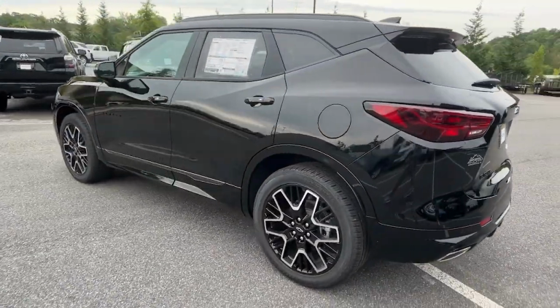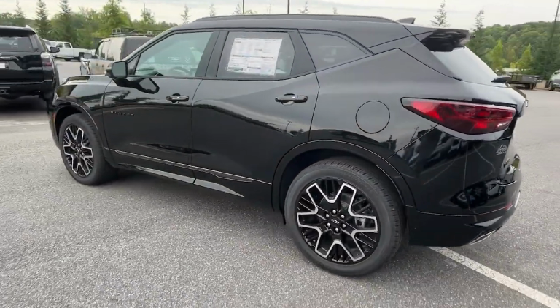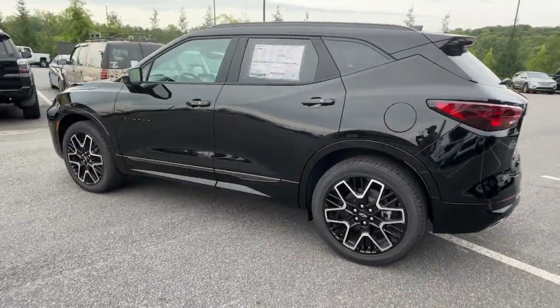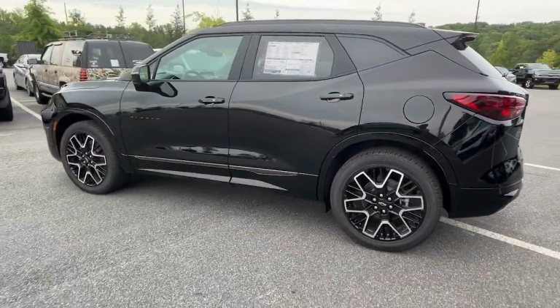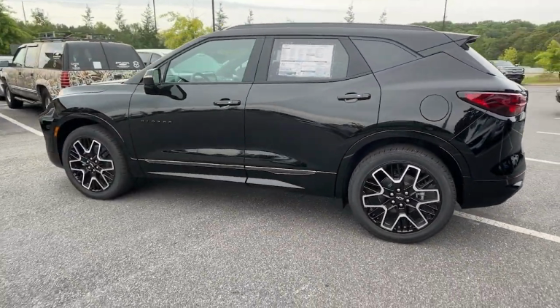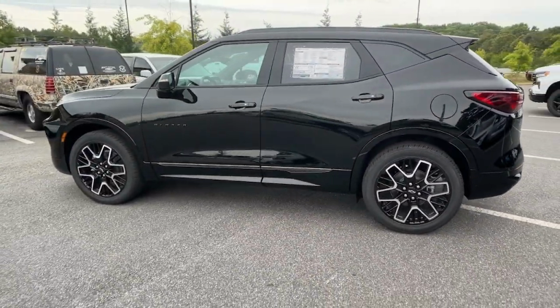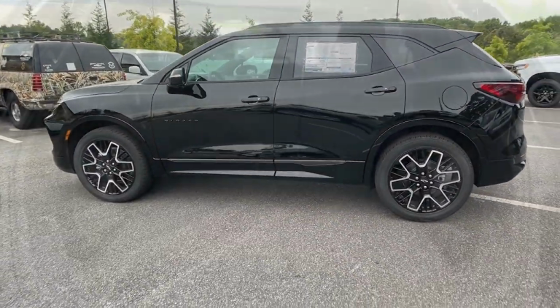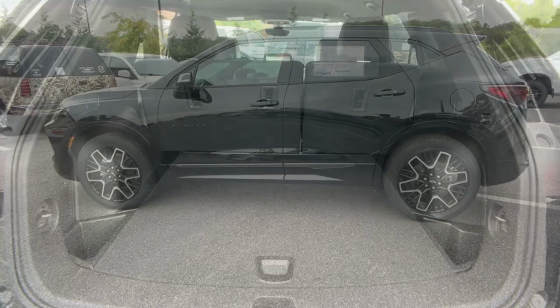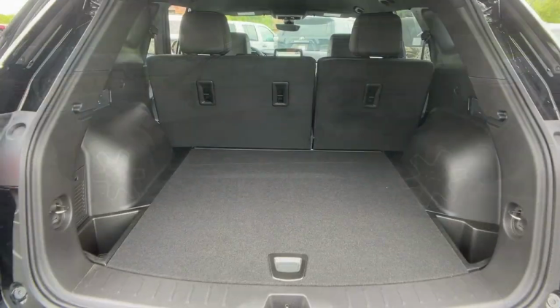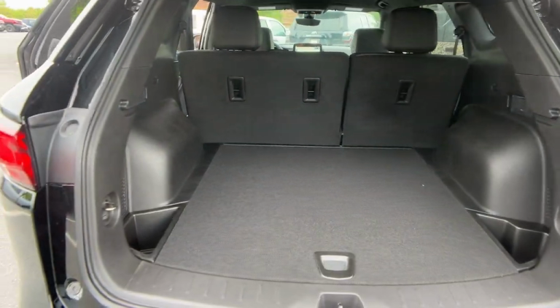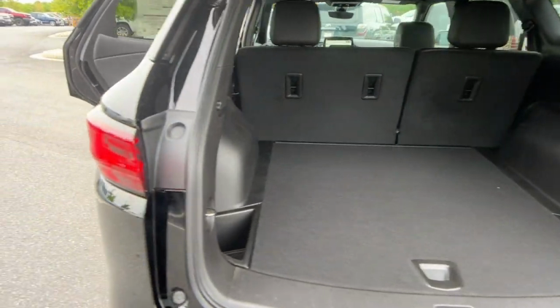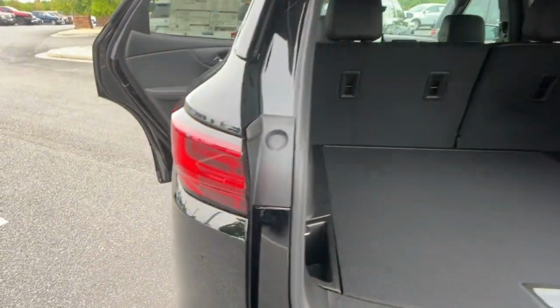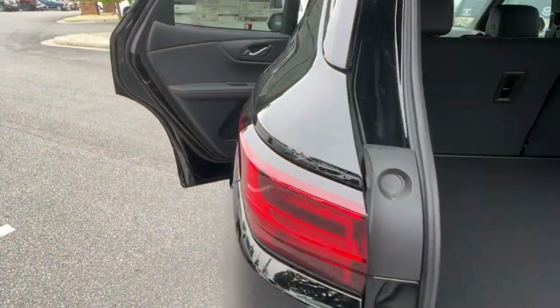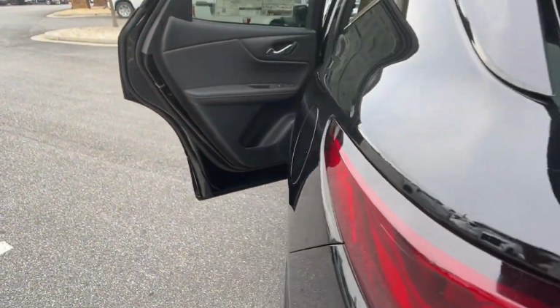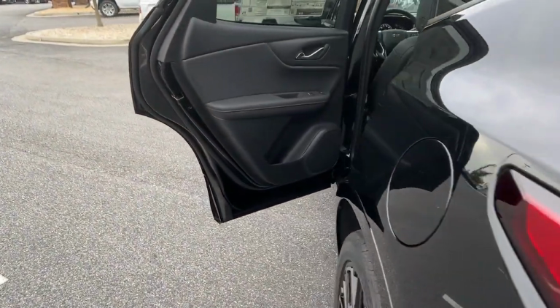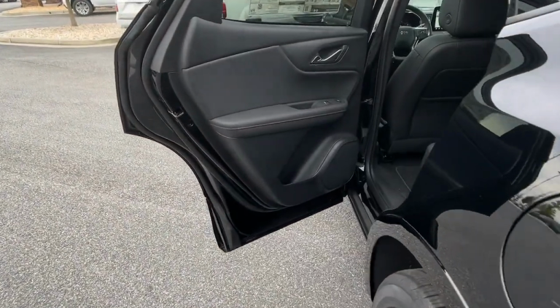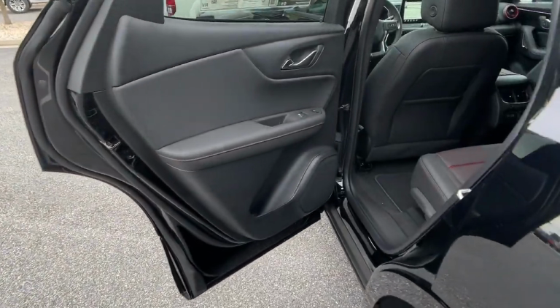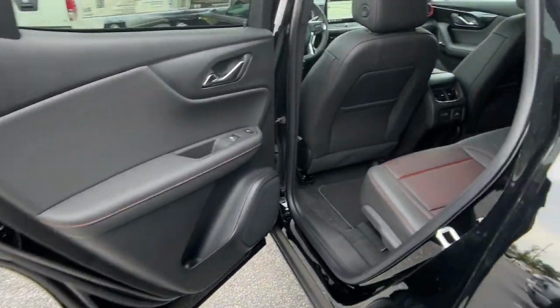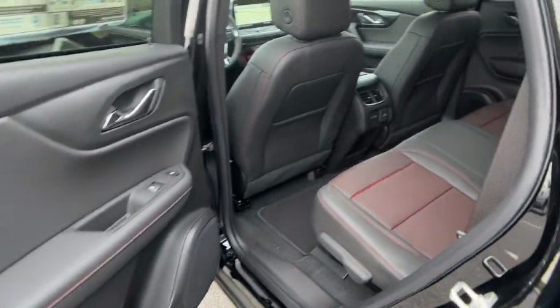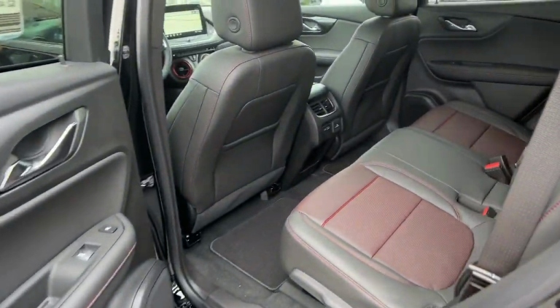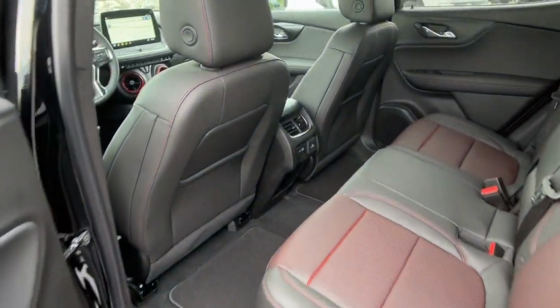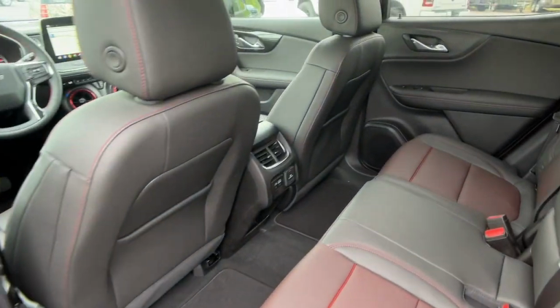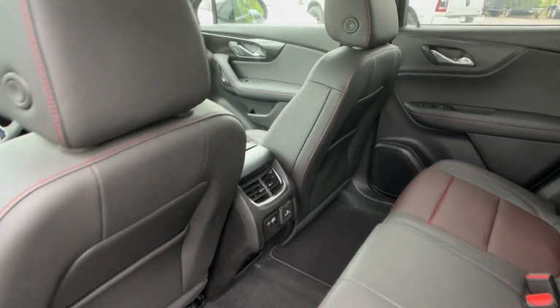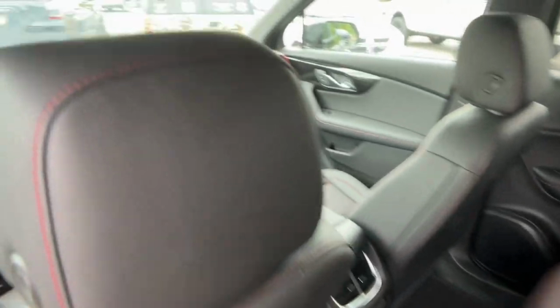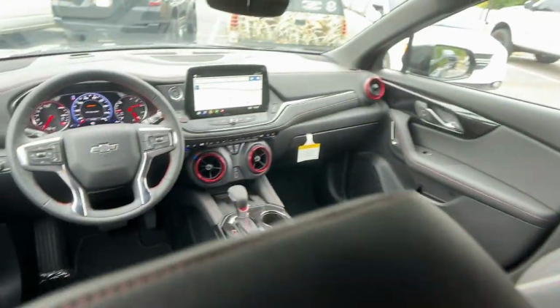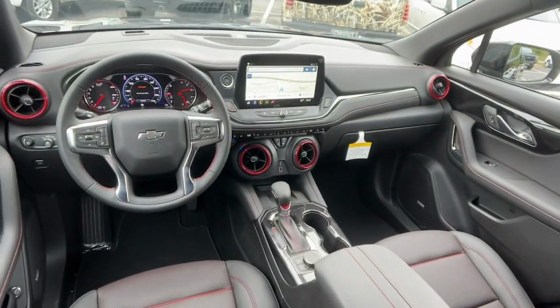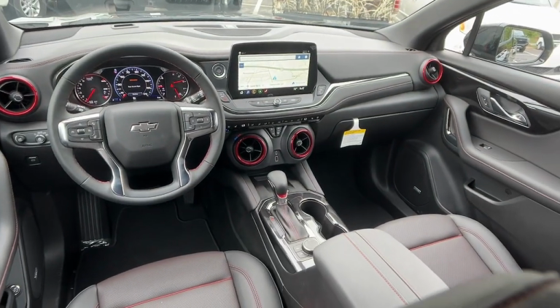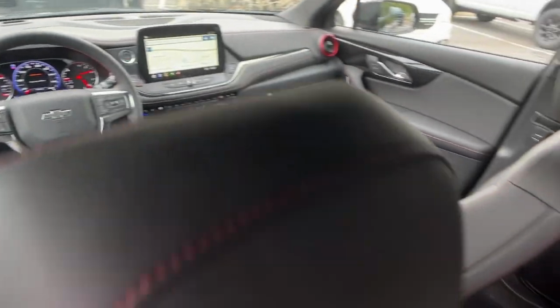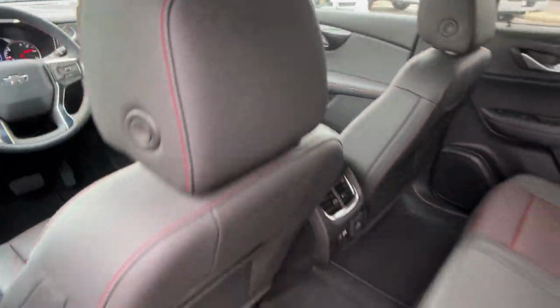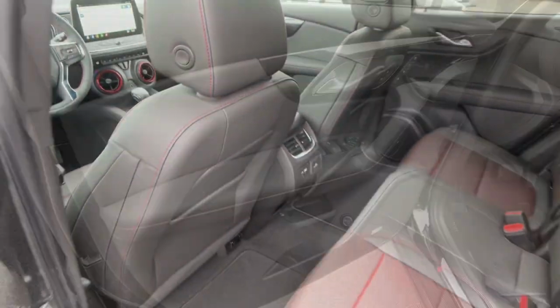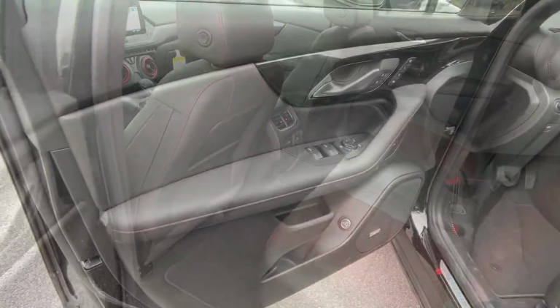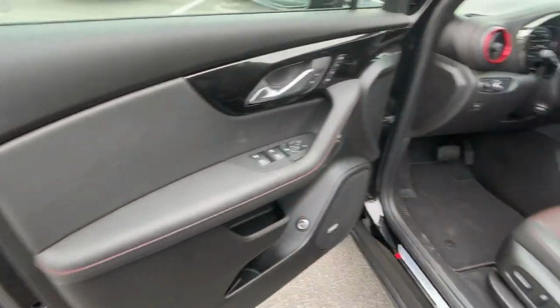The following are some of this vehicle's highlighted options: touchscreen infotainment system, all-season tires, V6 cylinder engine, adaptive cruise control, heated mirrors, and bucket seats.